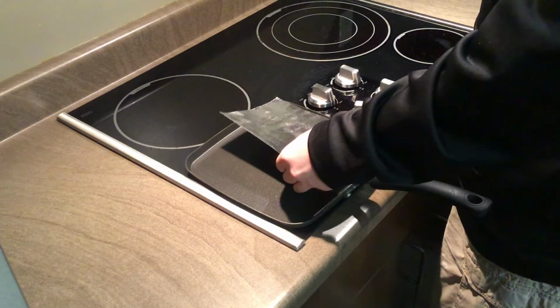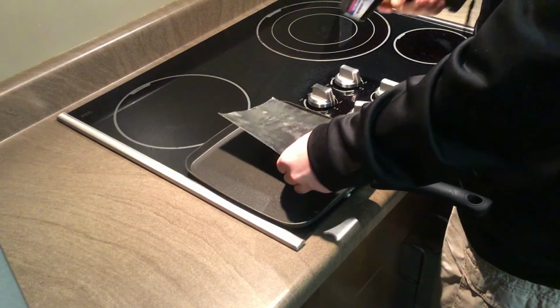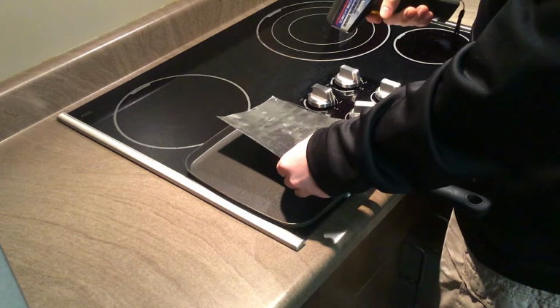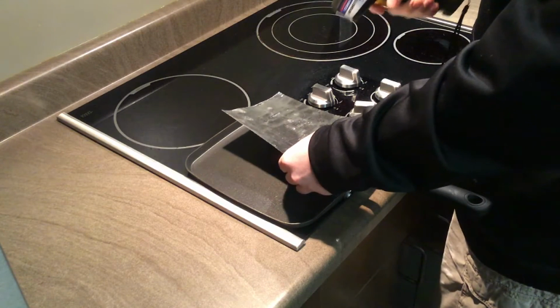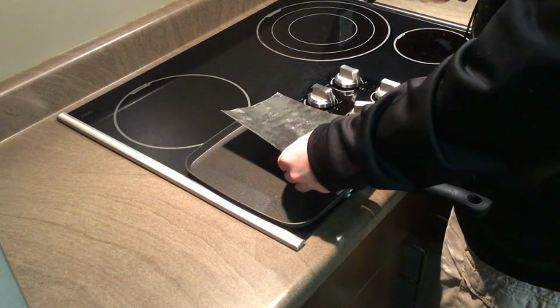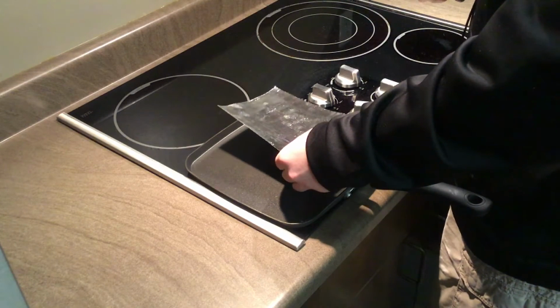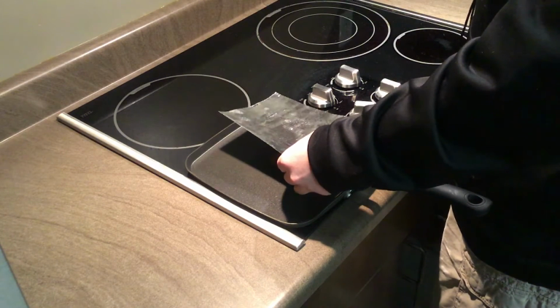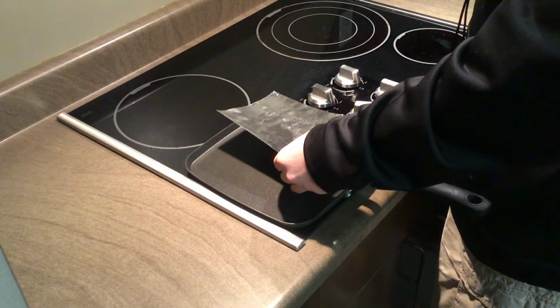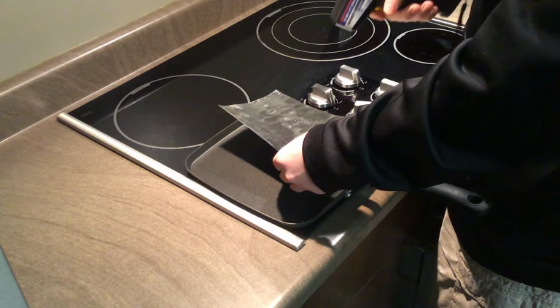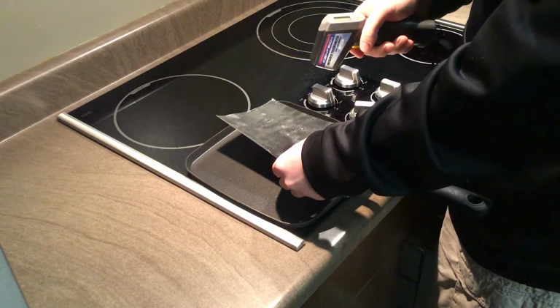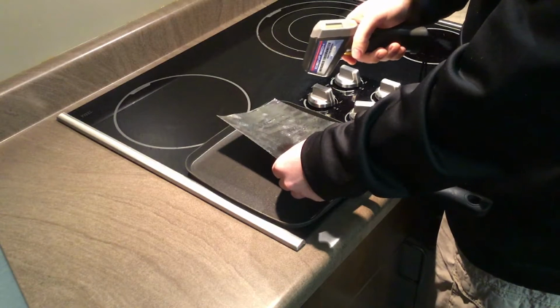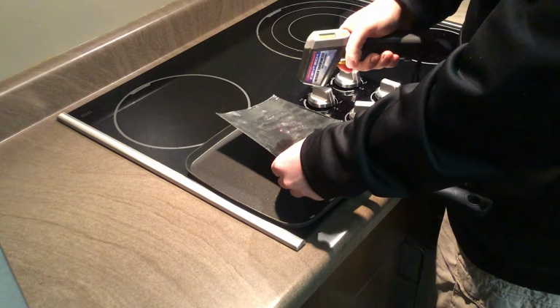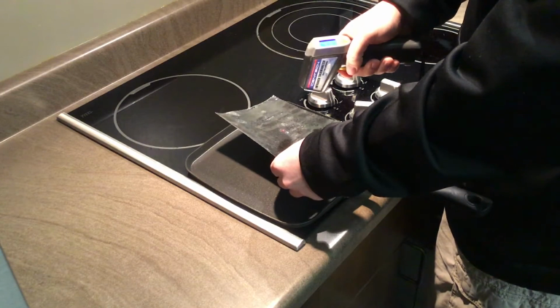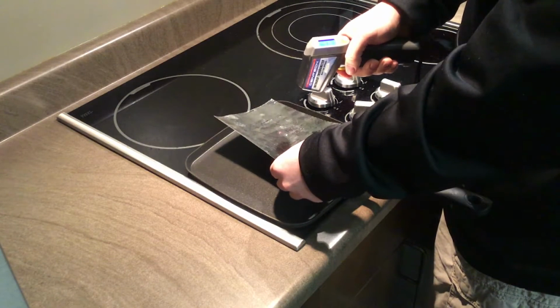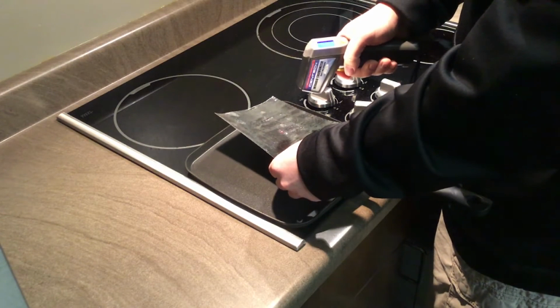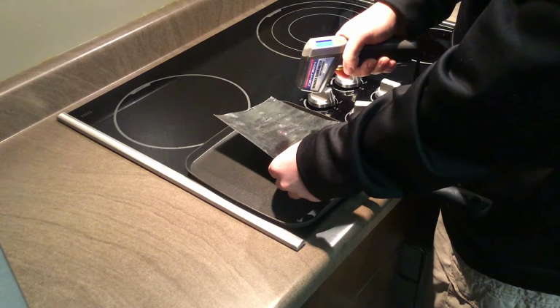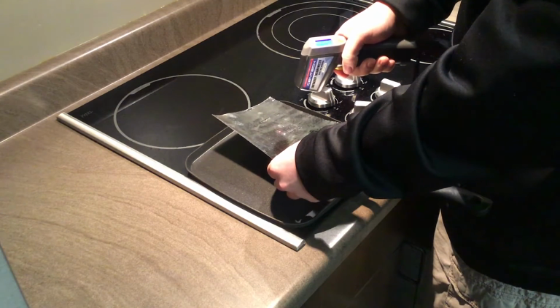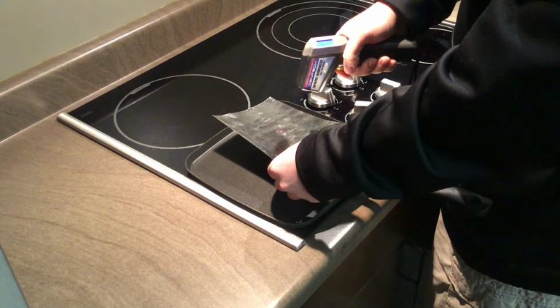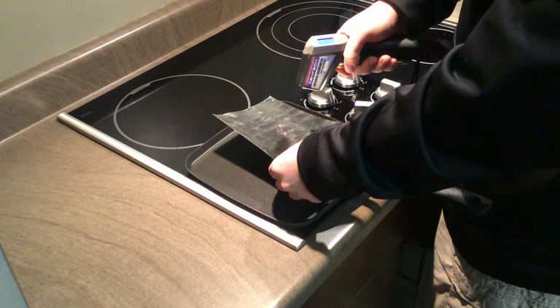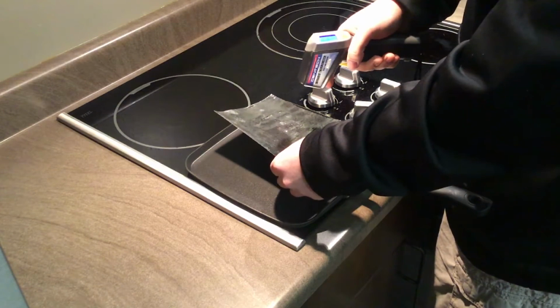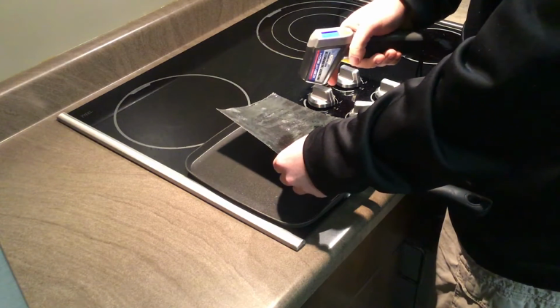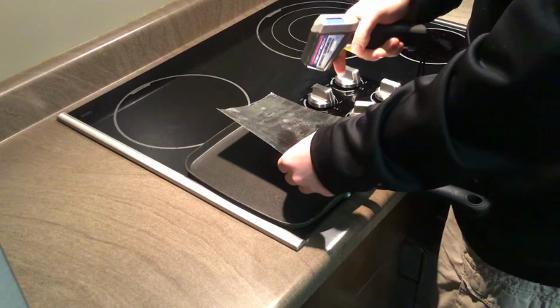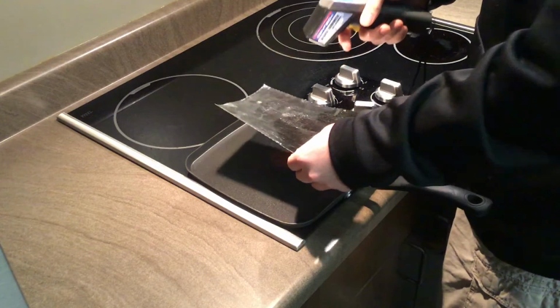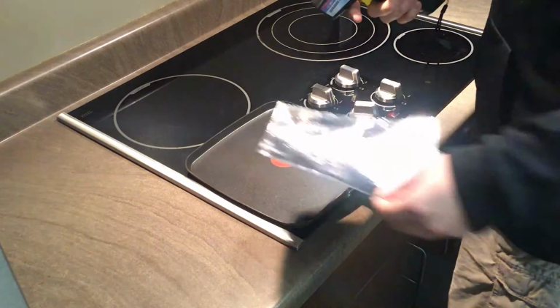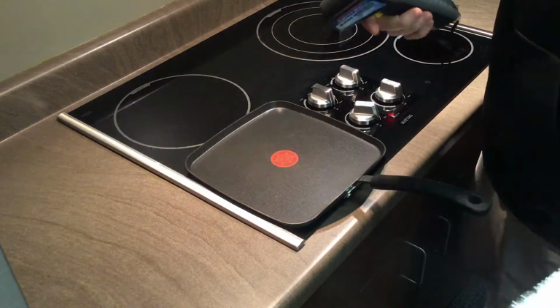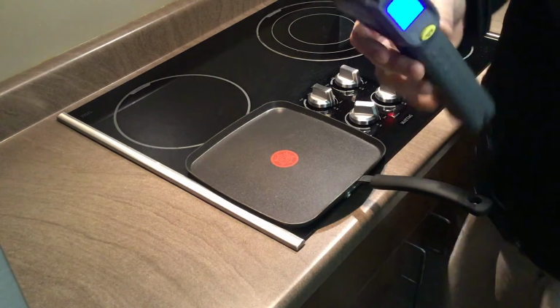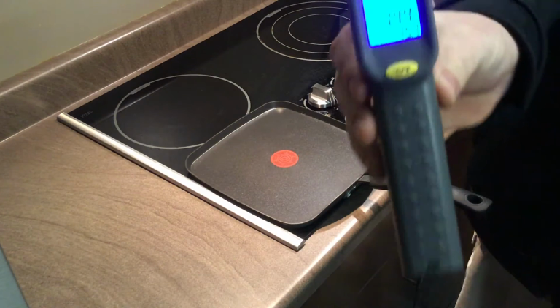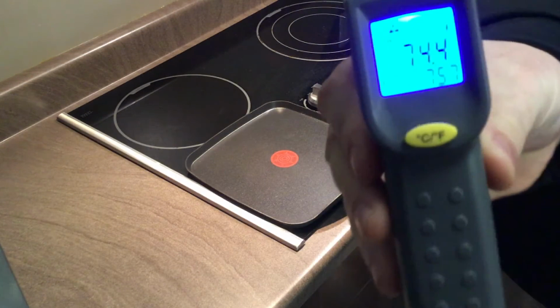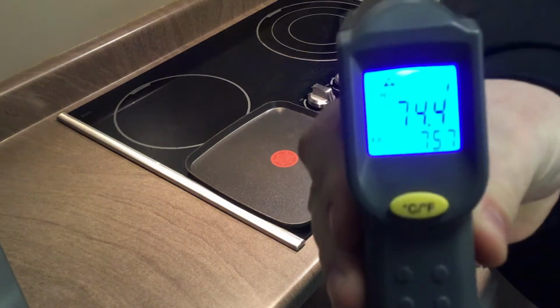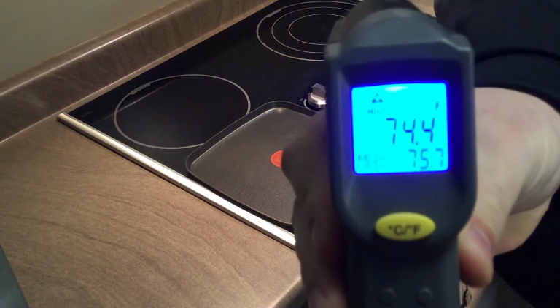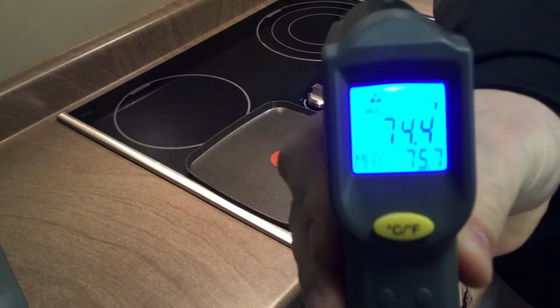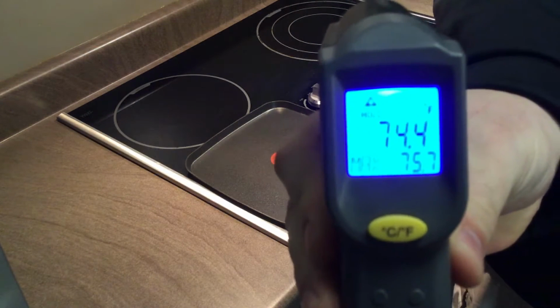So what I will do is repeat the same test, only this time I am going to scan our radiant barrier product, and you will see that it is going to come back with a reading of 74.4 degrees.